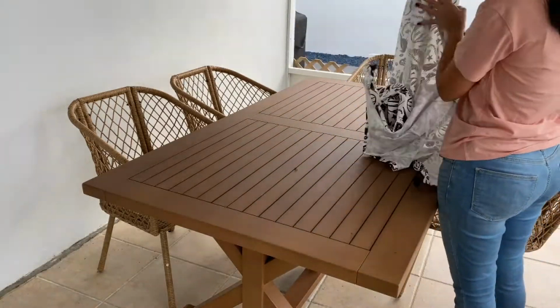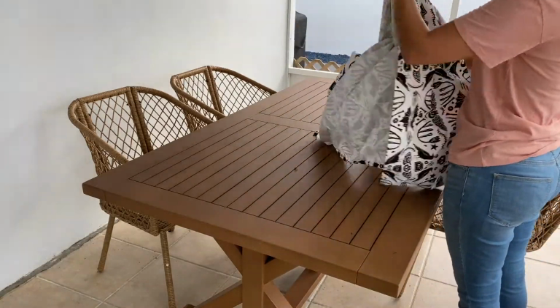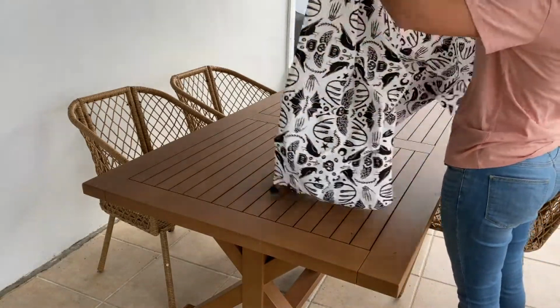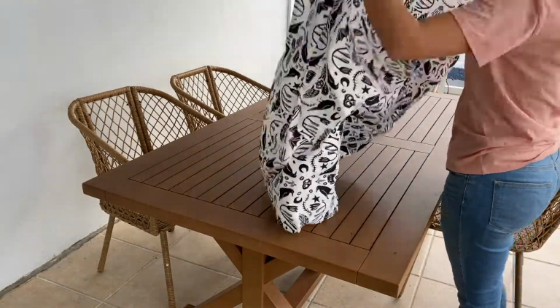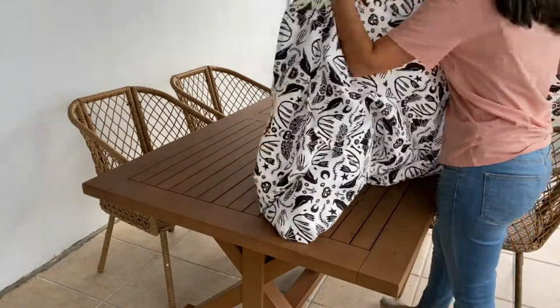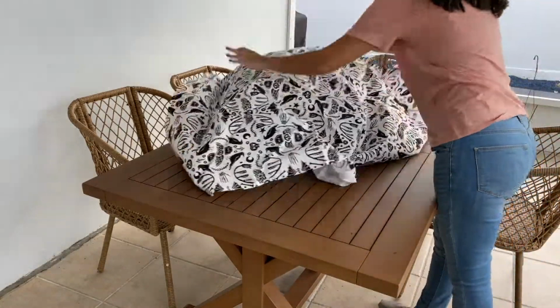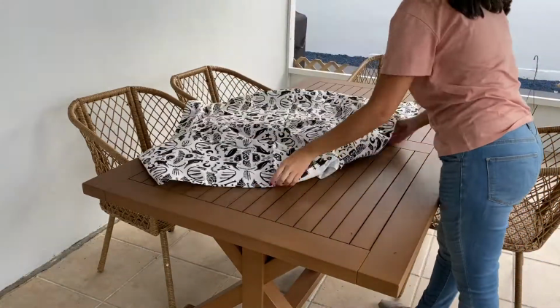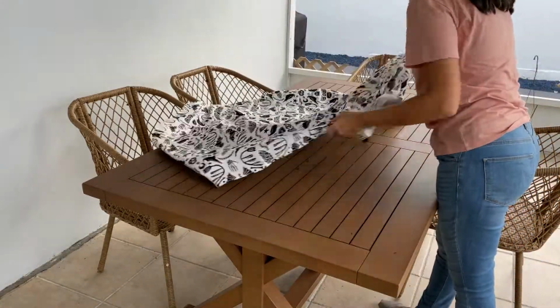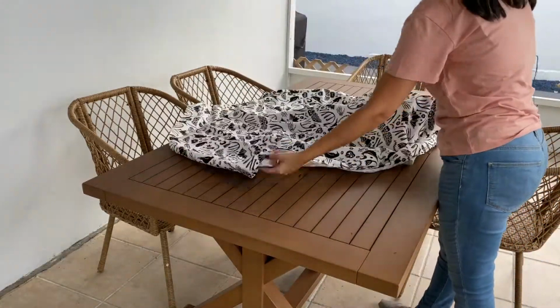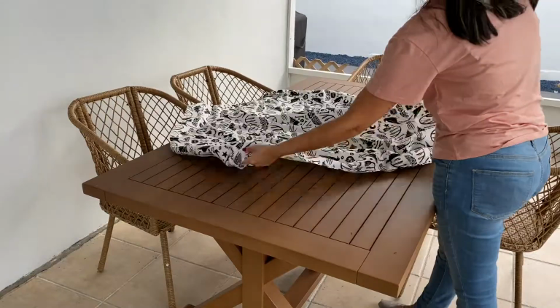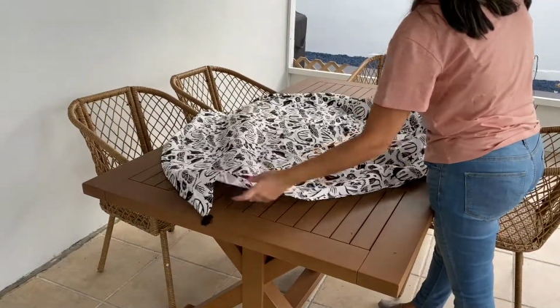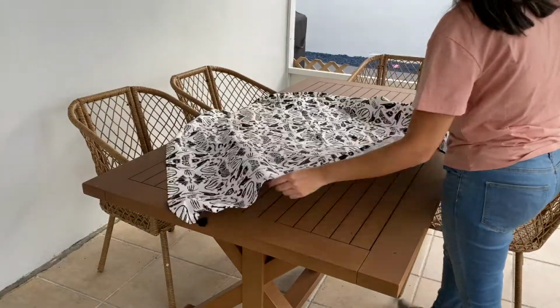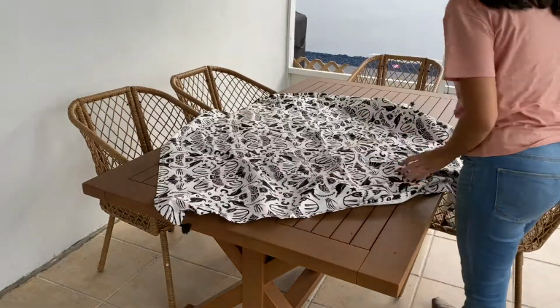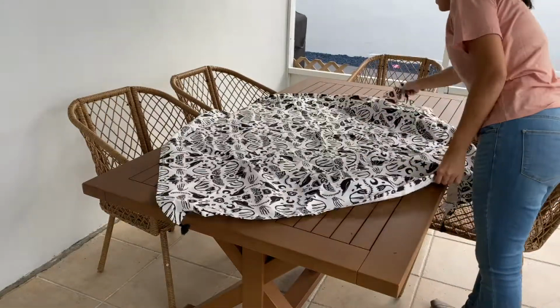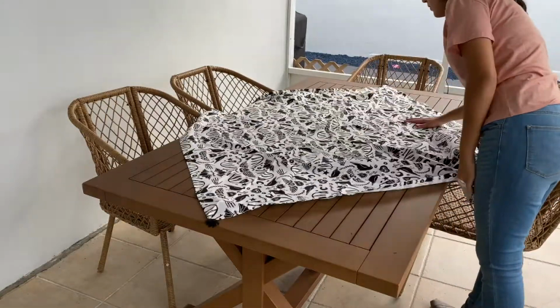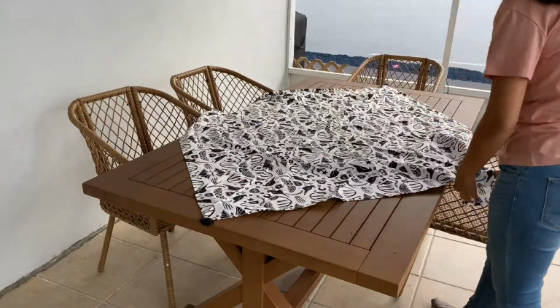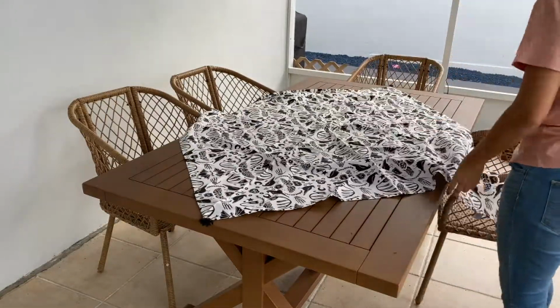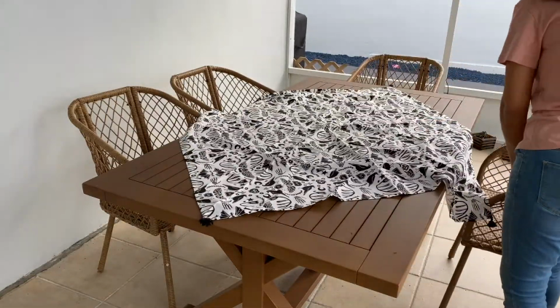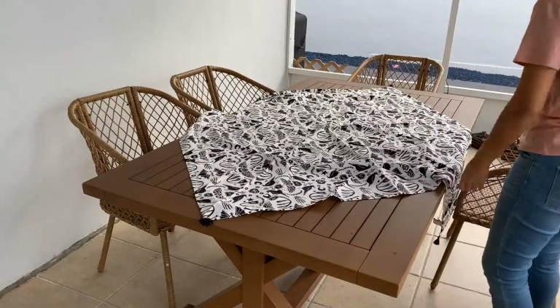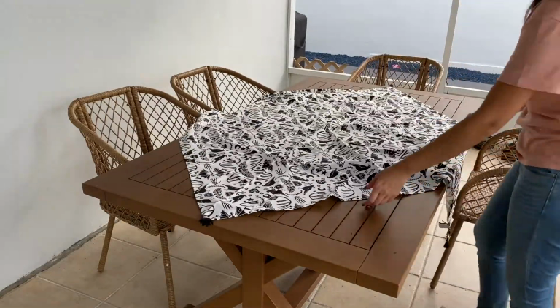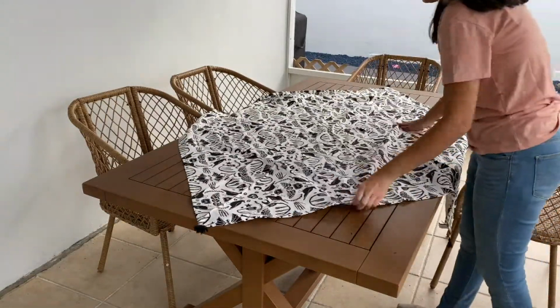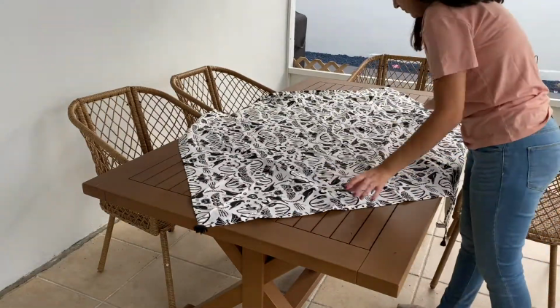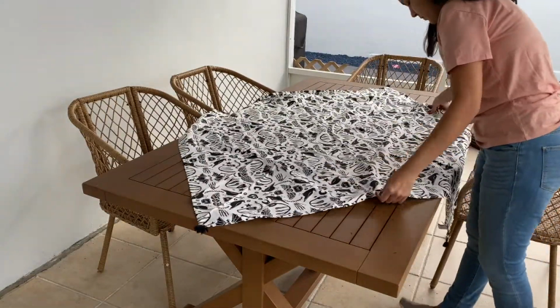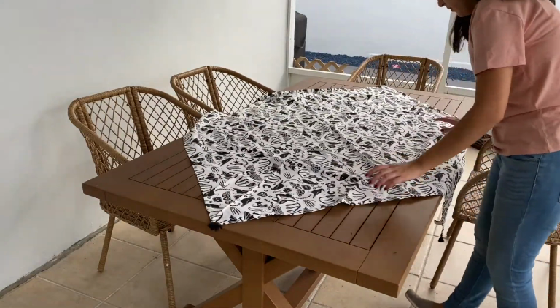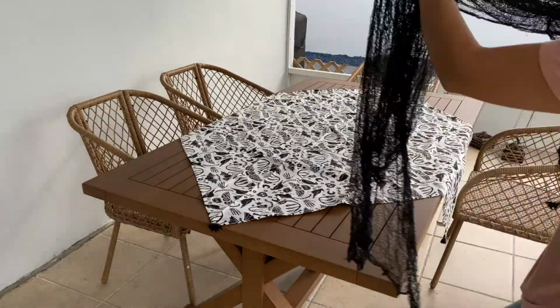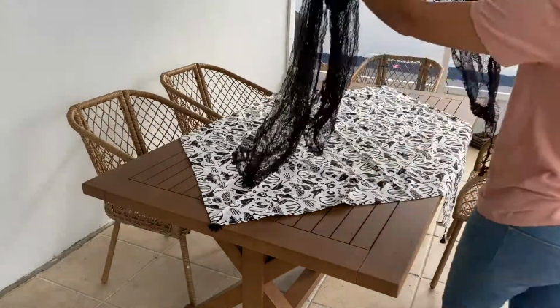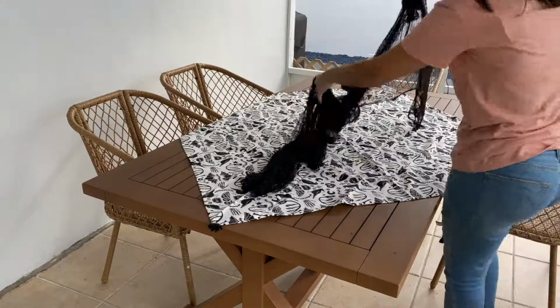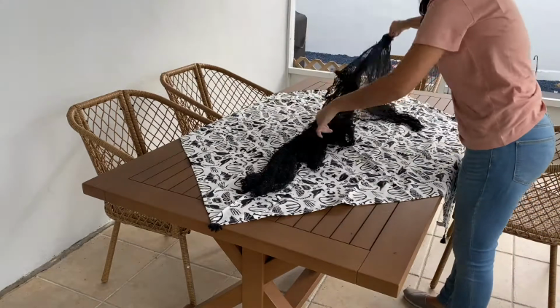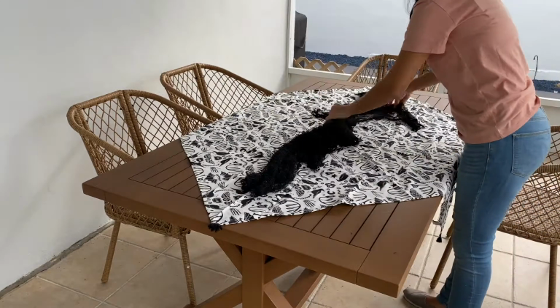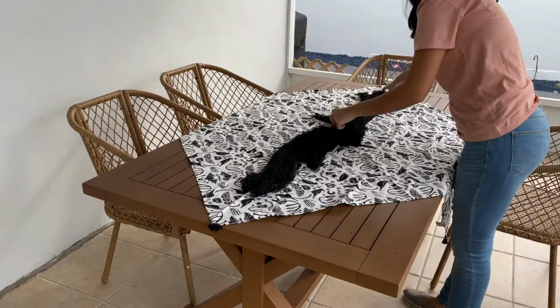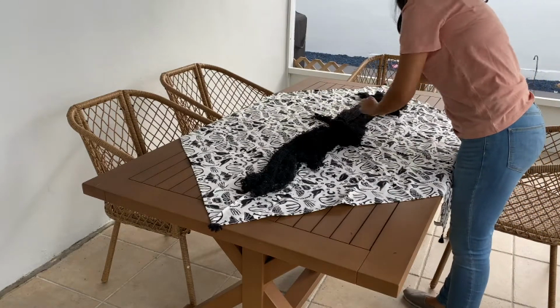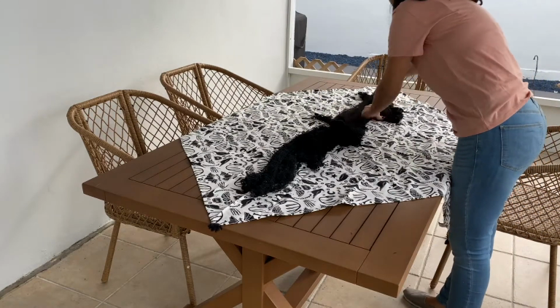First things first, I'm going to go ahead and put this tablecloth I found at Target, and then I'm going to layer it with some creepy cloth on top just to give it some dimension.